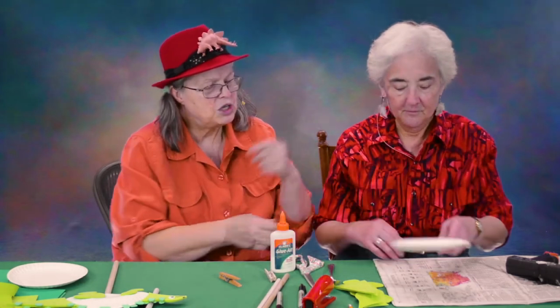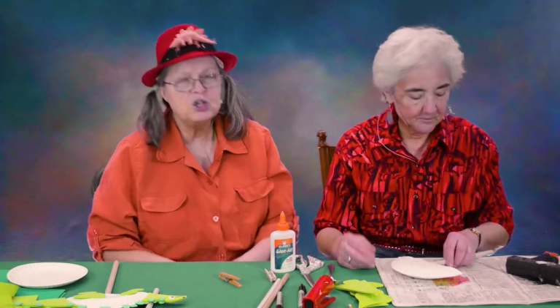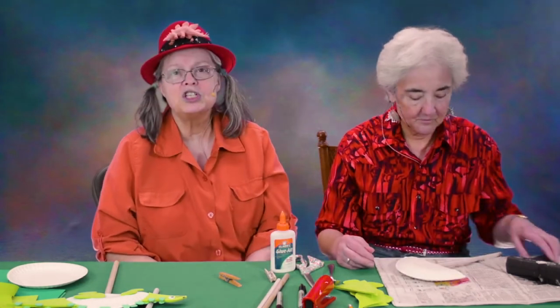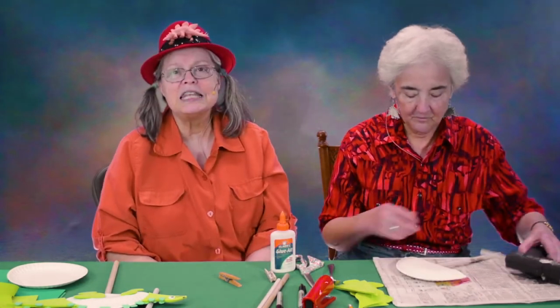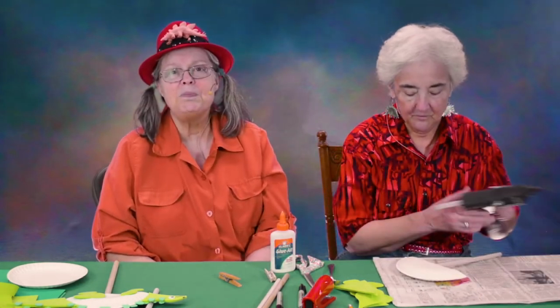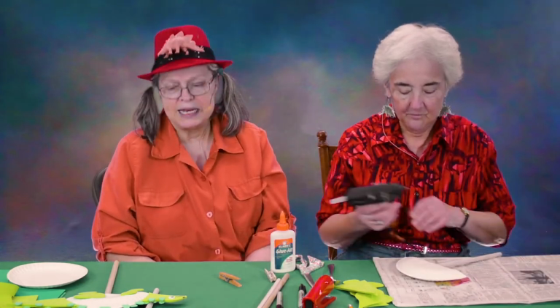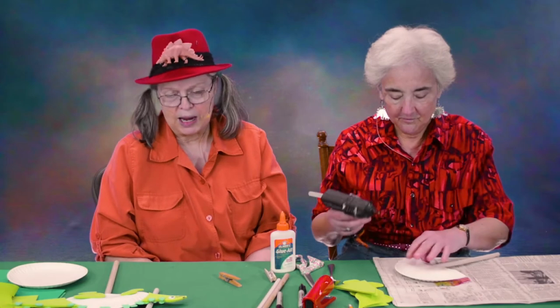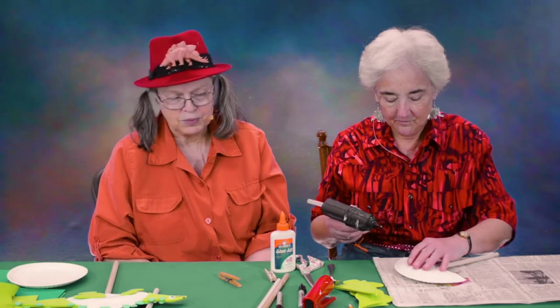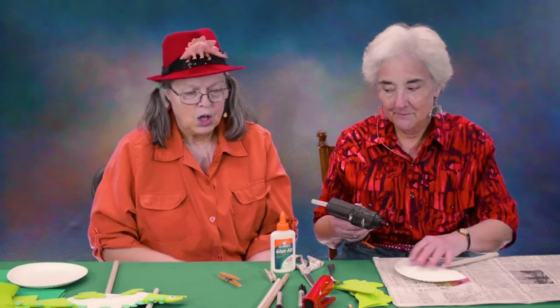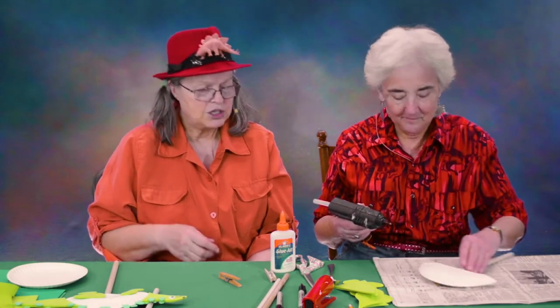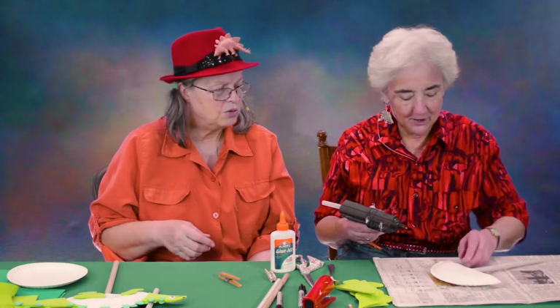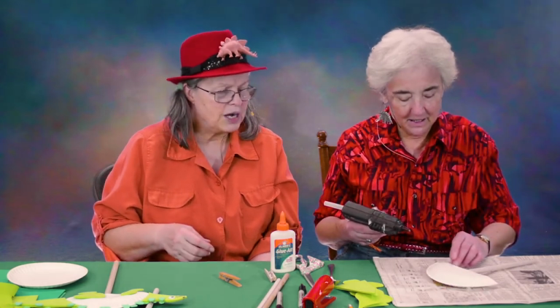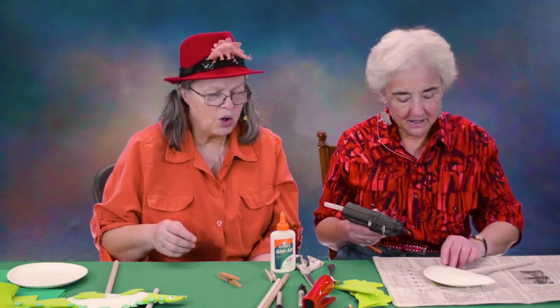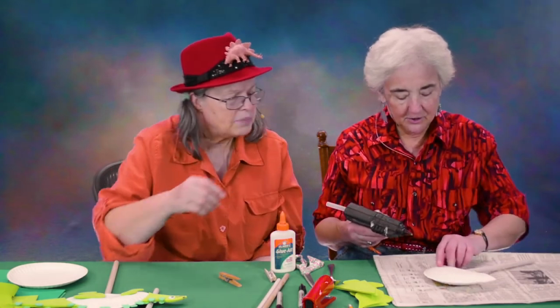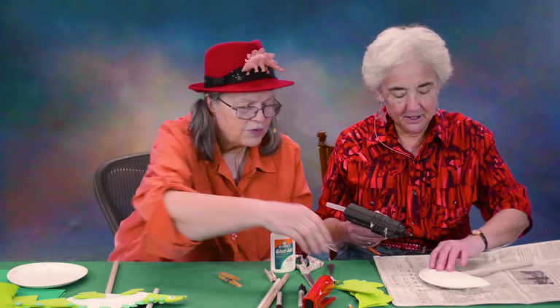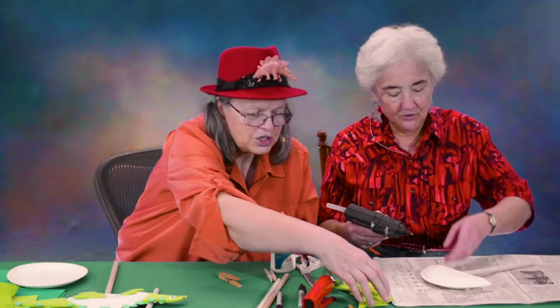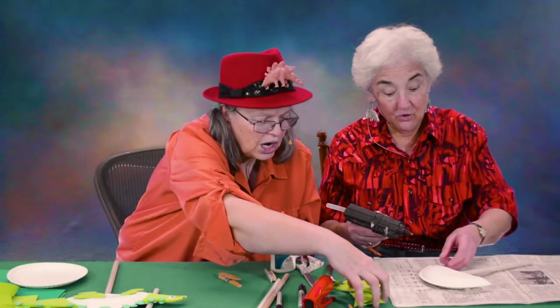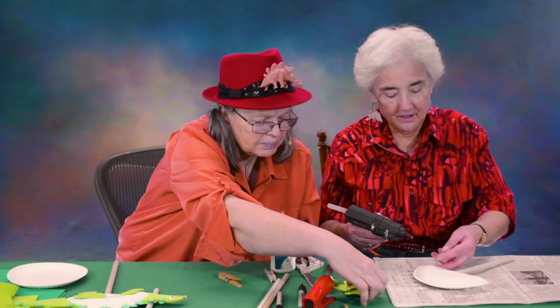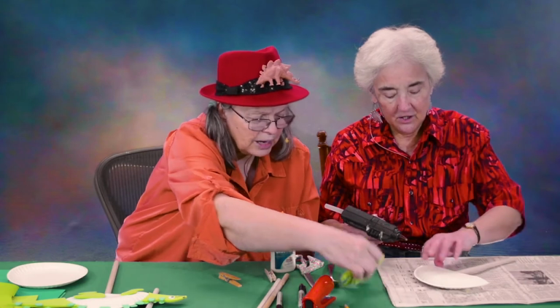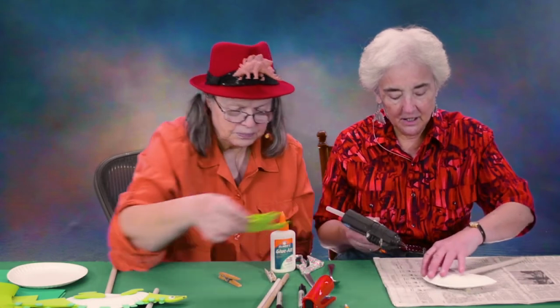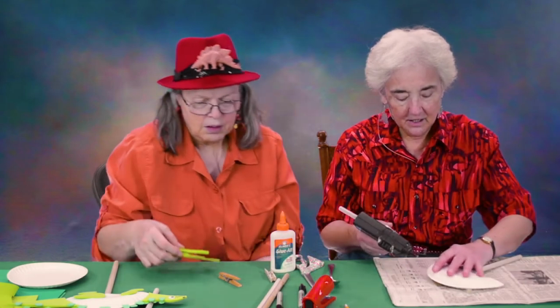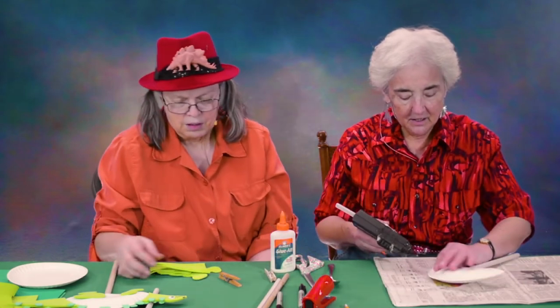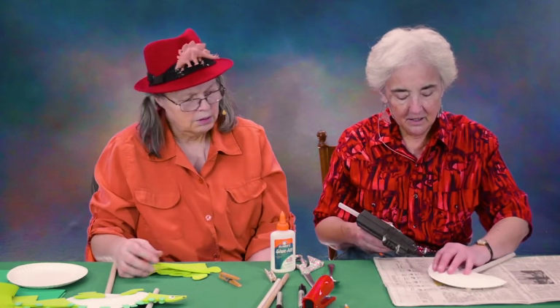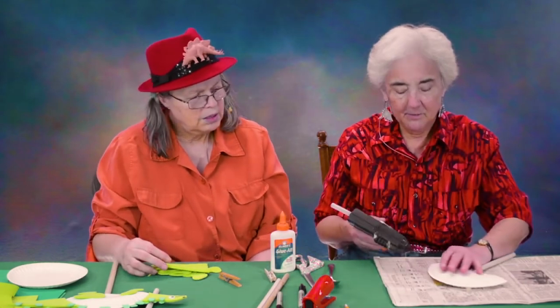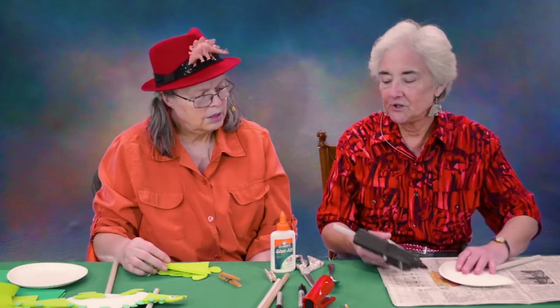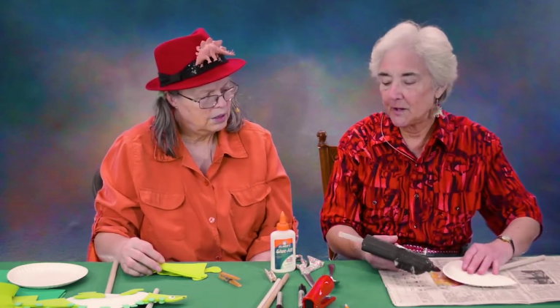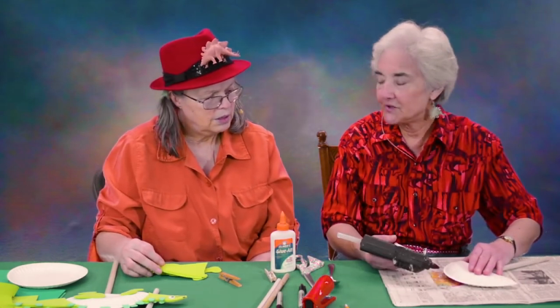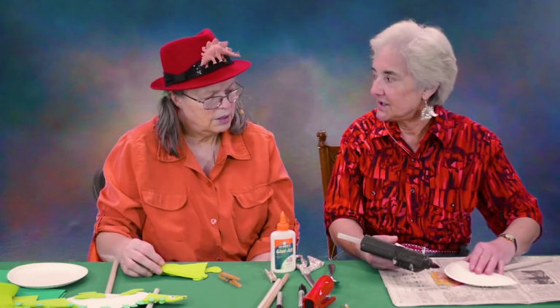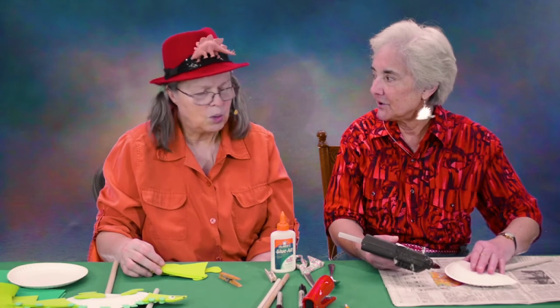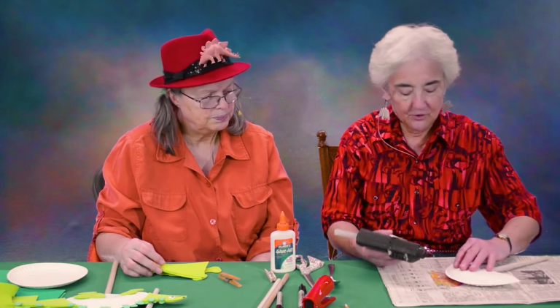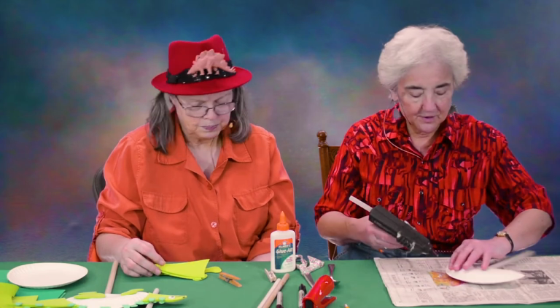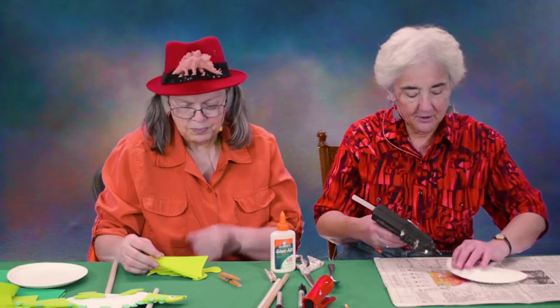Michelle's going to do just a little bit at a time. Don't try to glue the whole thing at once.